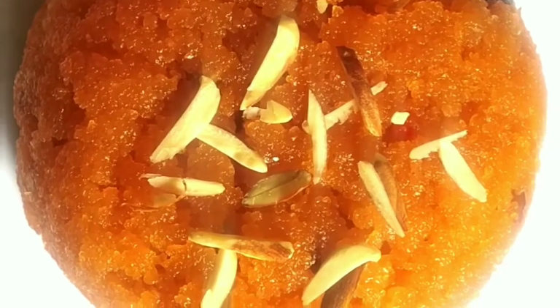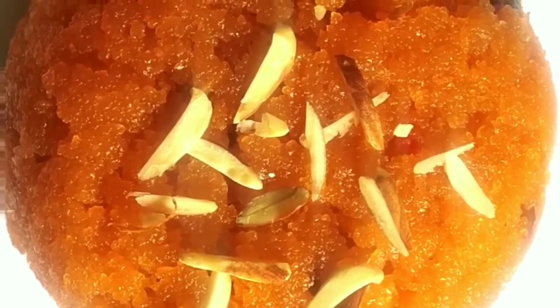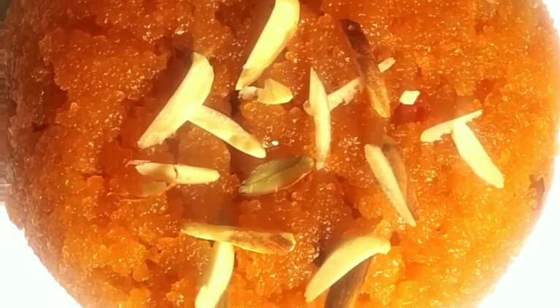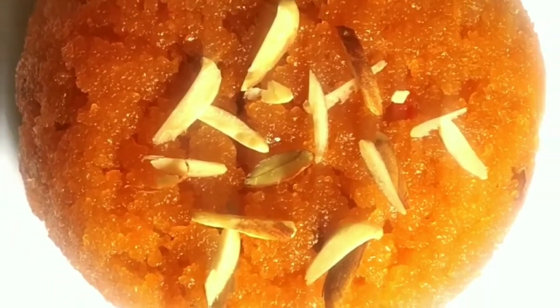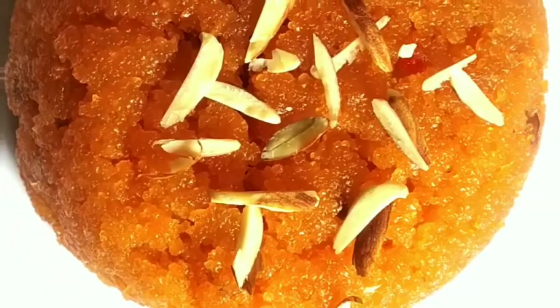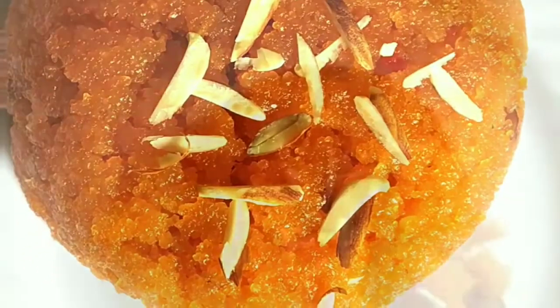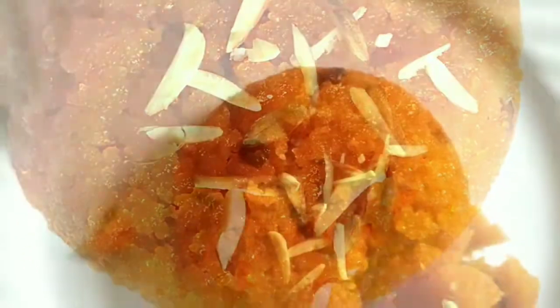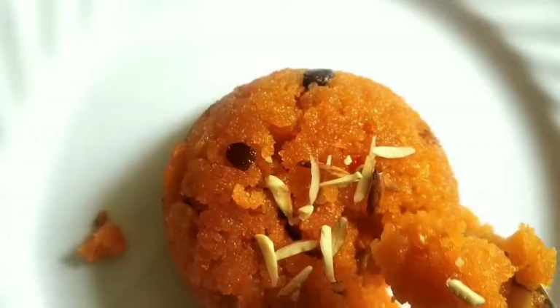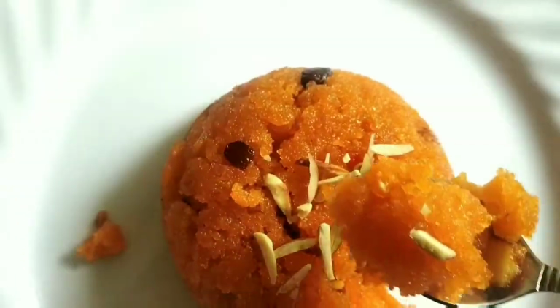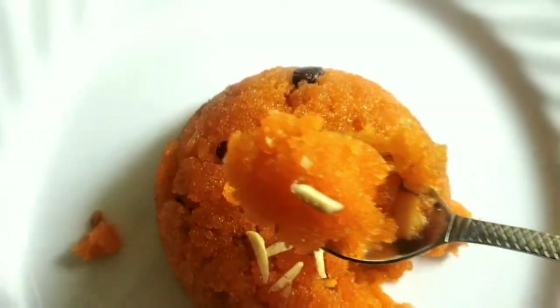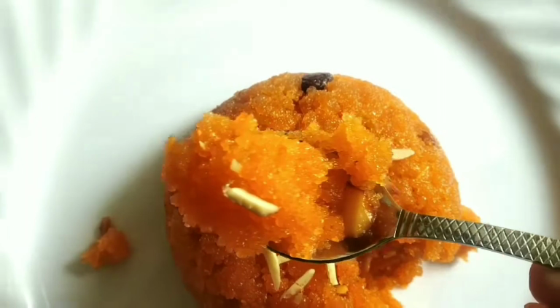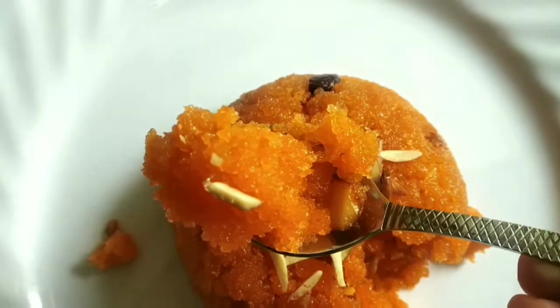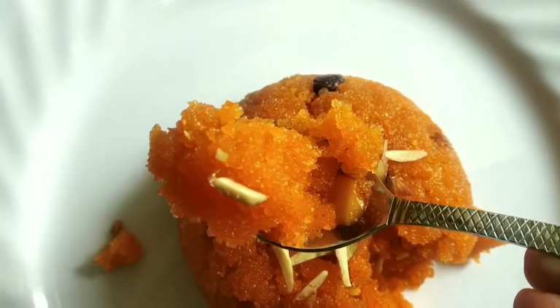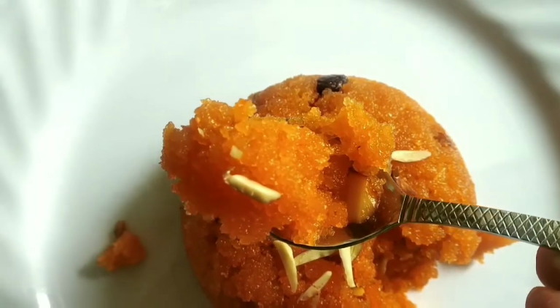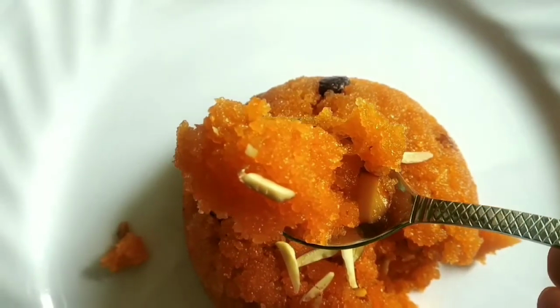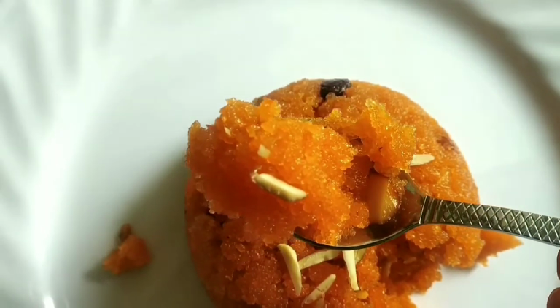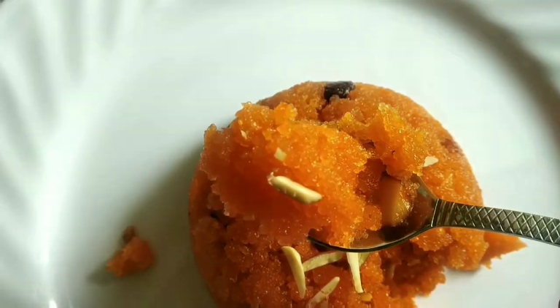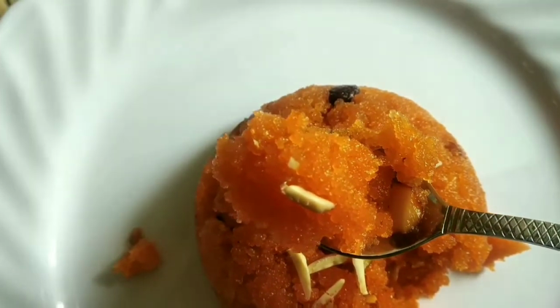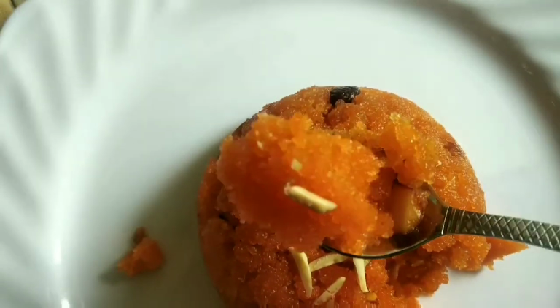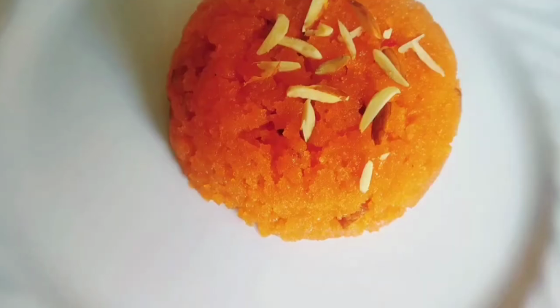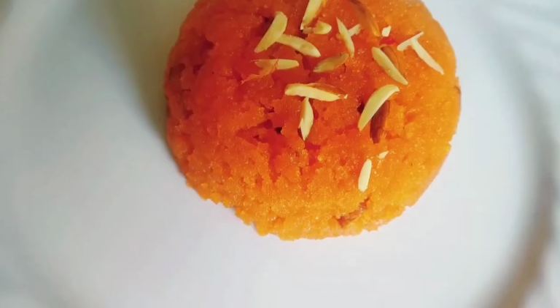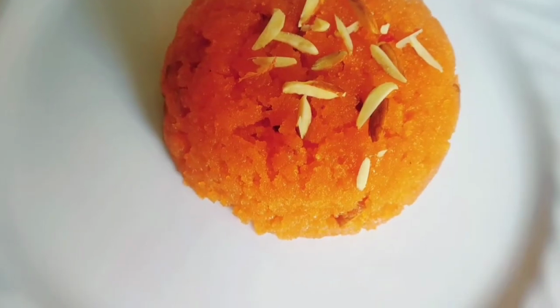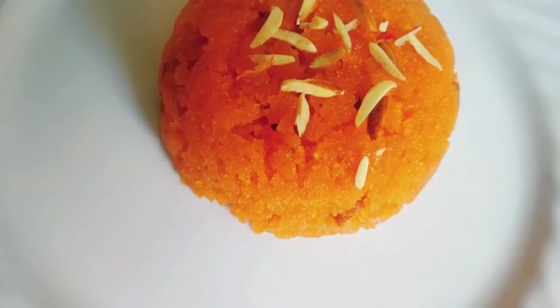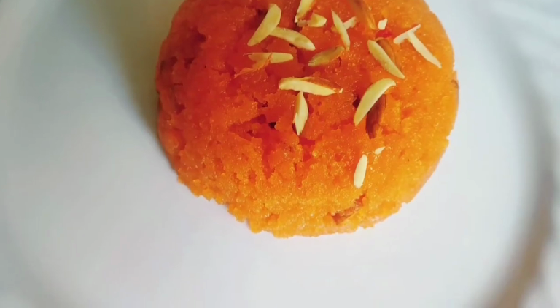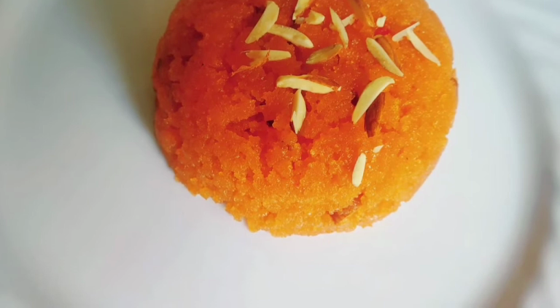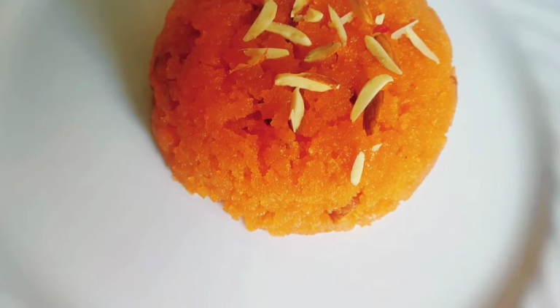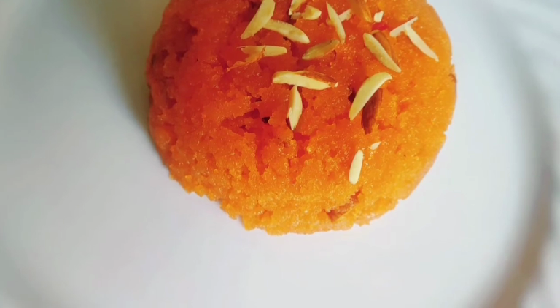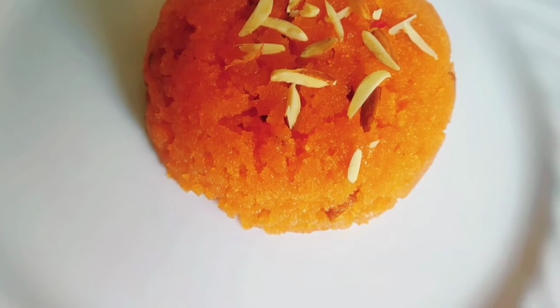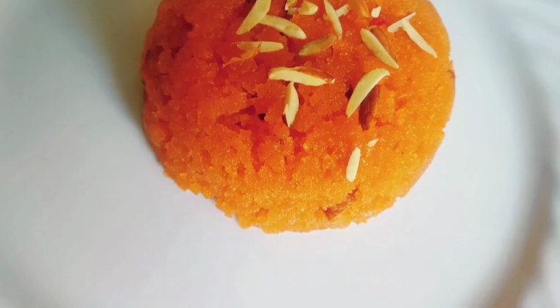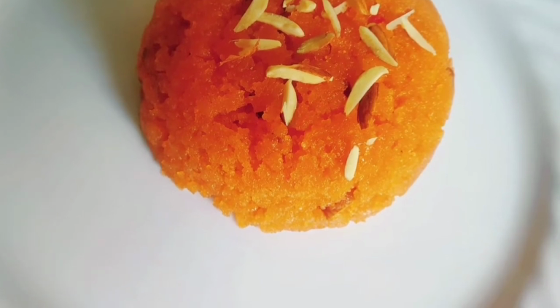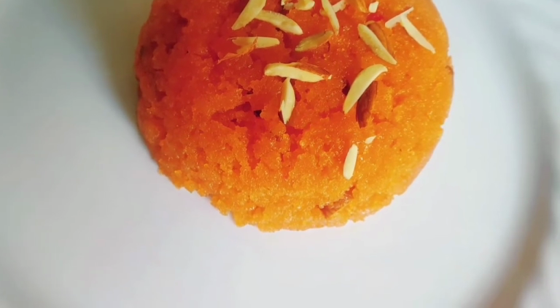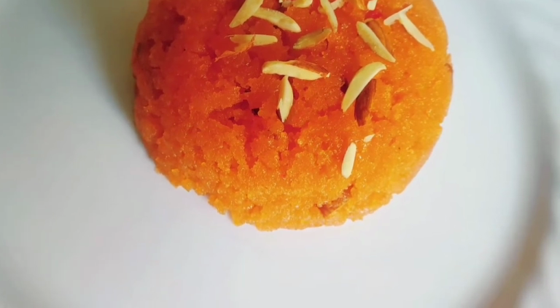Let's eat this sweet dish and enjoy. If you want to eat it, you will try to eat it. Let's eat it. Thank you.